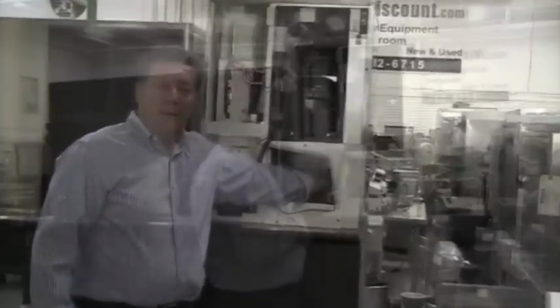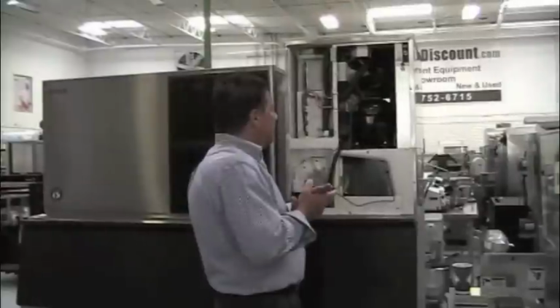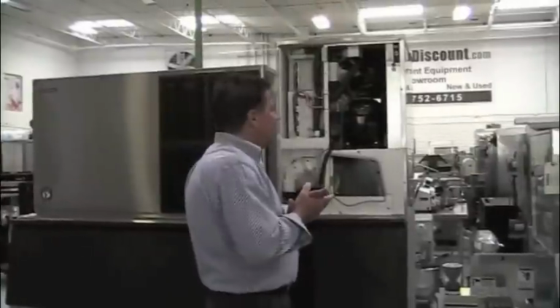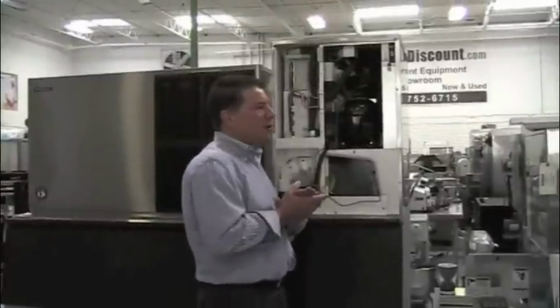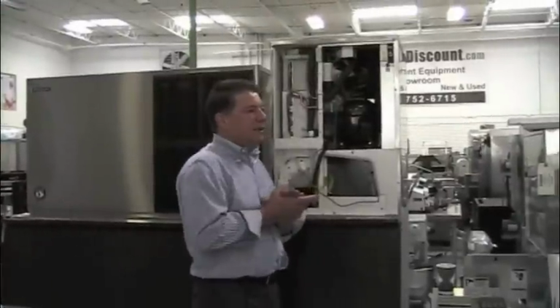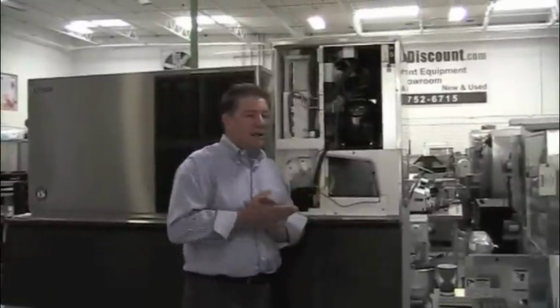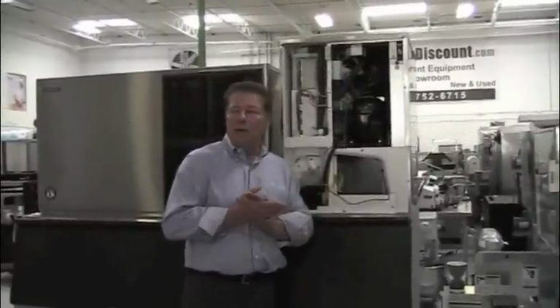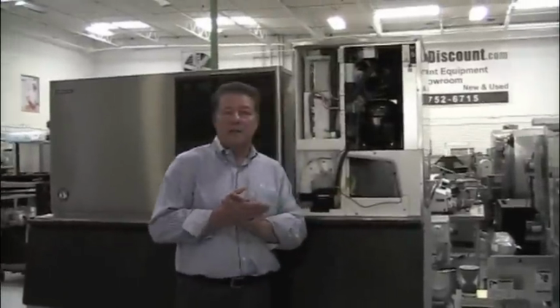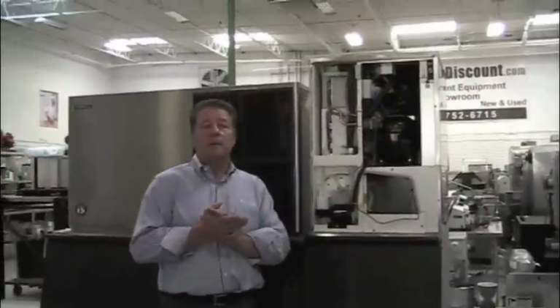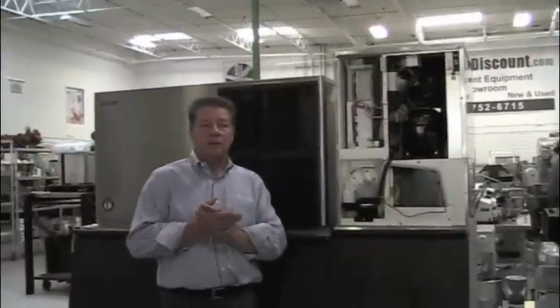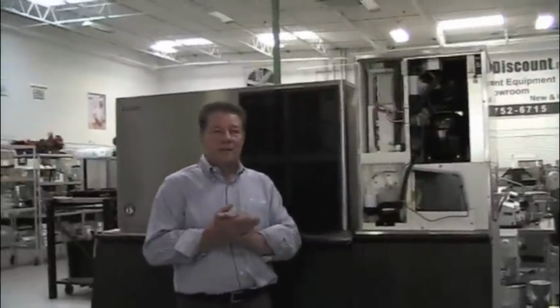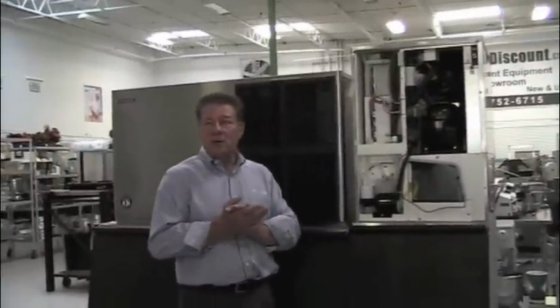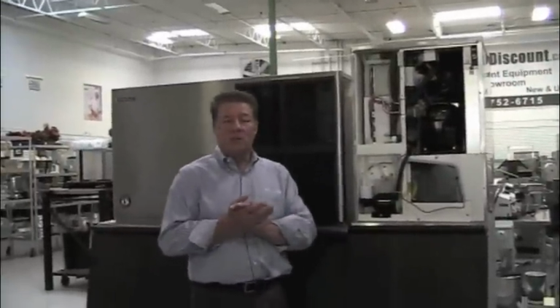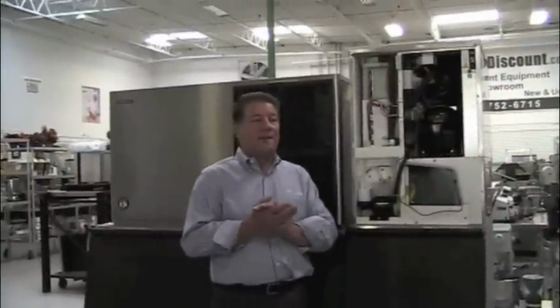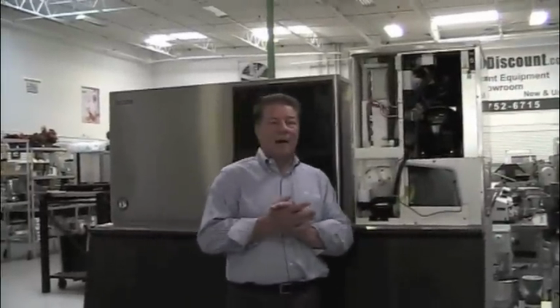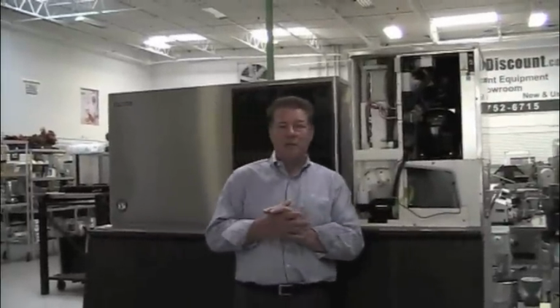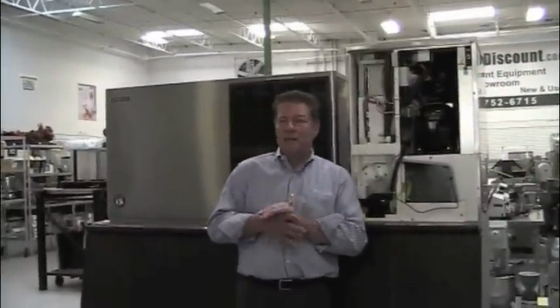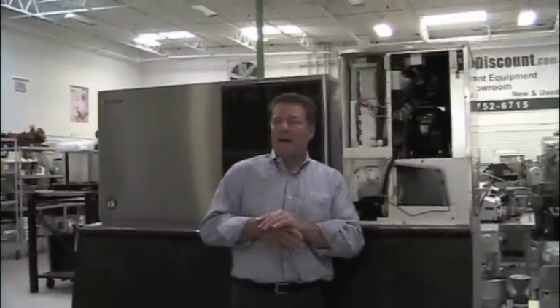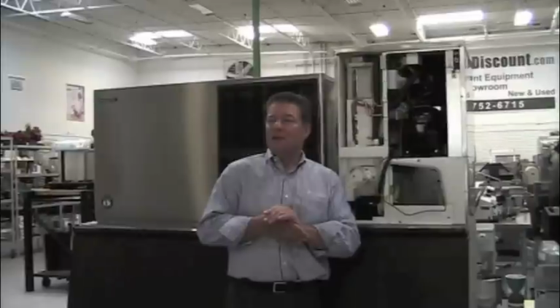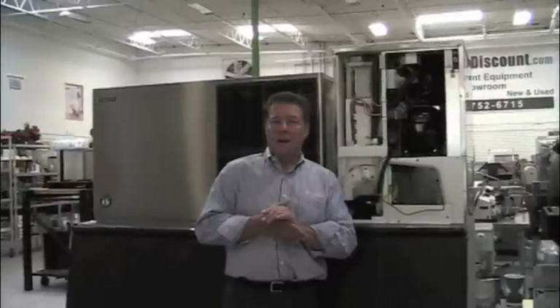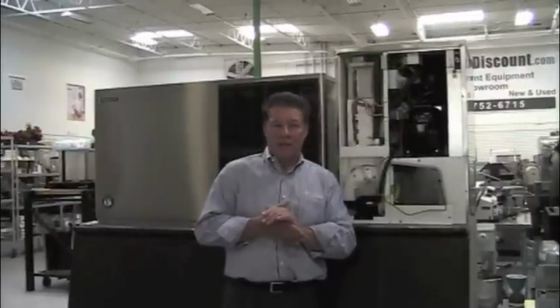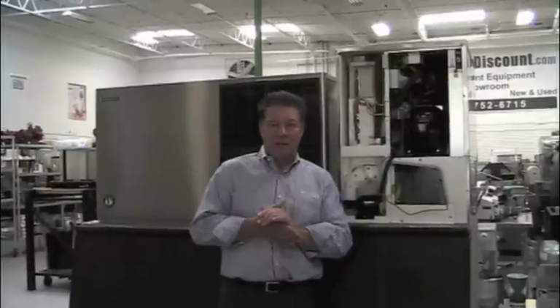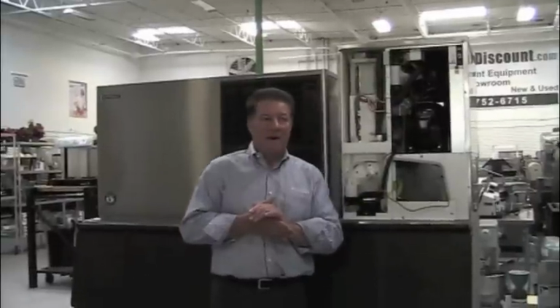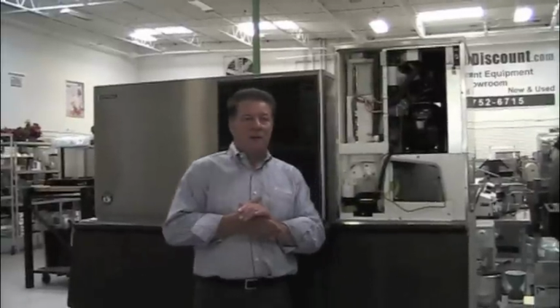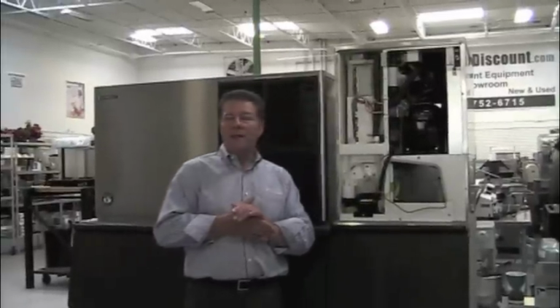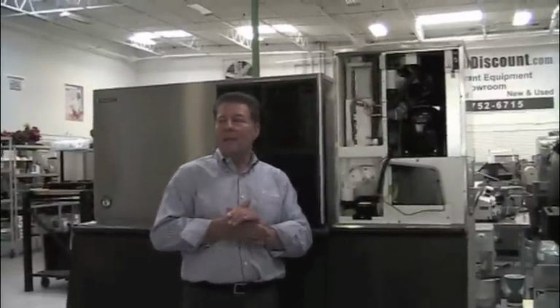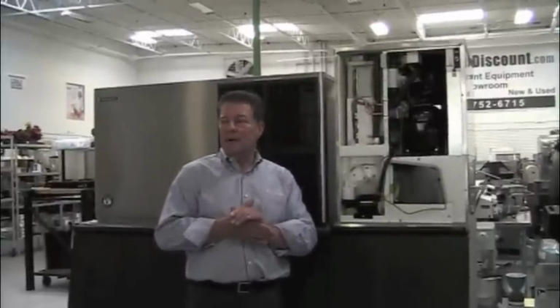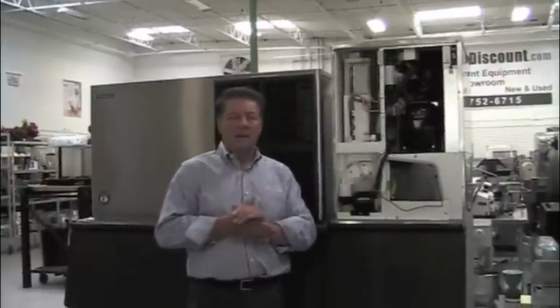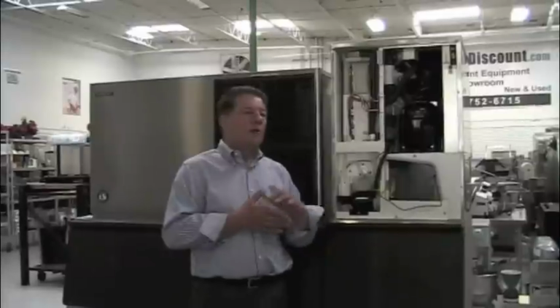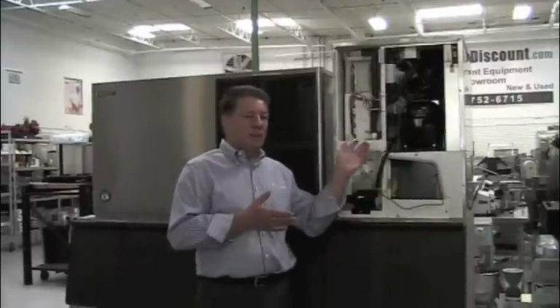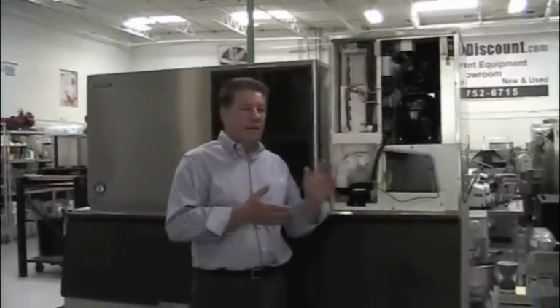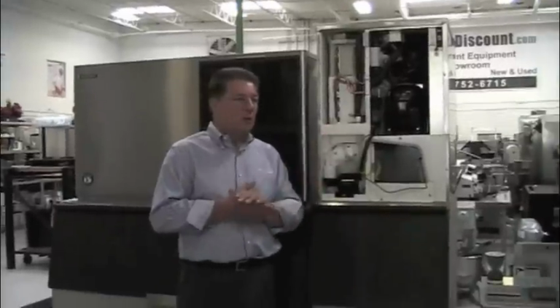A standard warranty — and our warranty is like everybody else's: three years parts and labor on the entire machine, five years on the compressor, and five years on the evaporator, parts and labor on that as well.